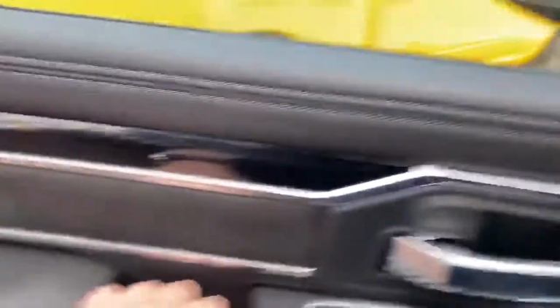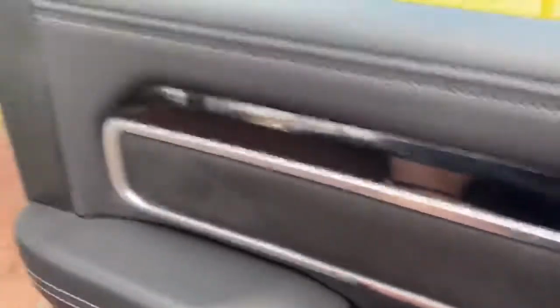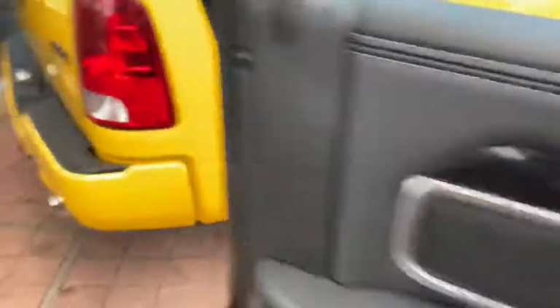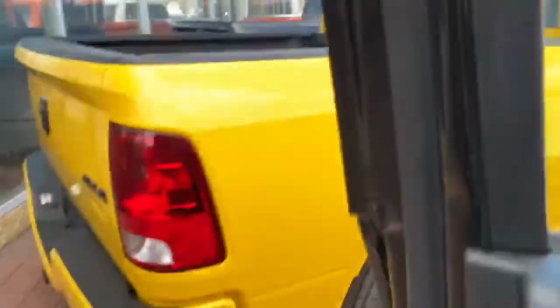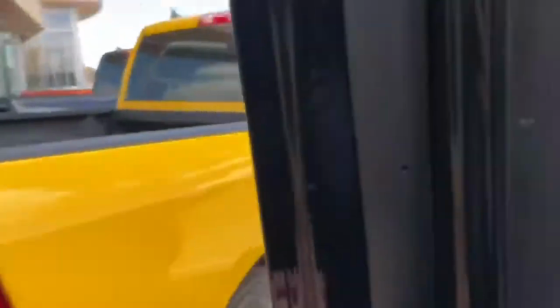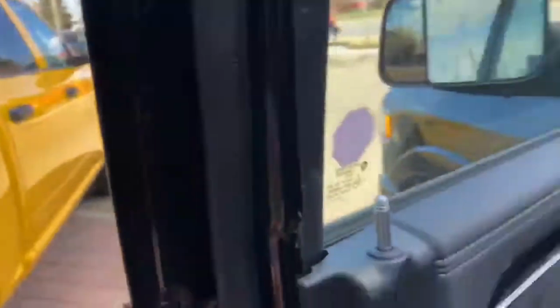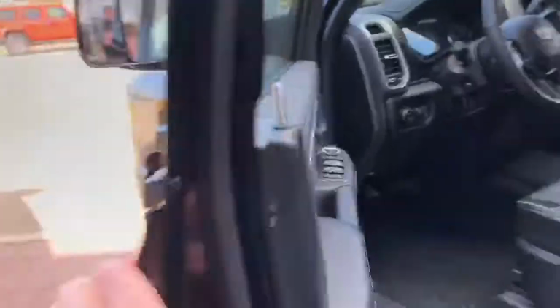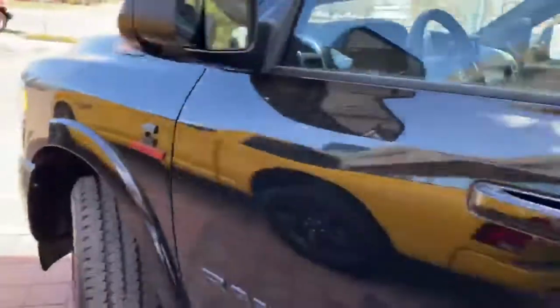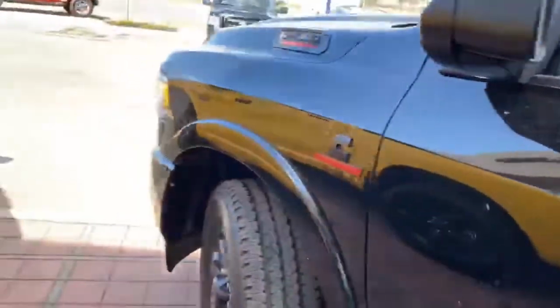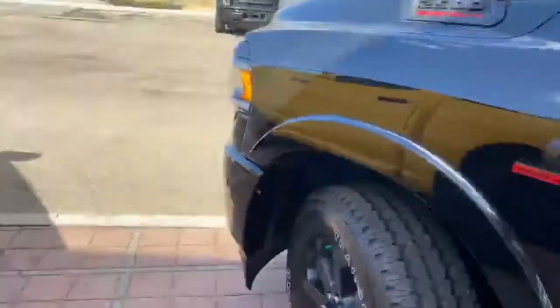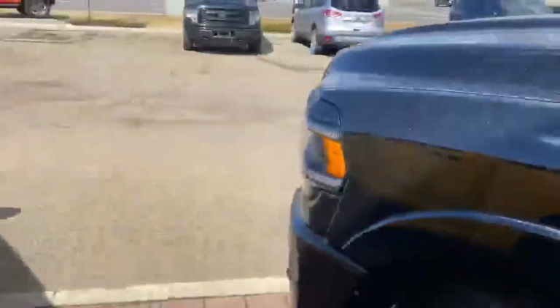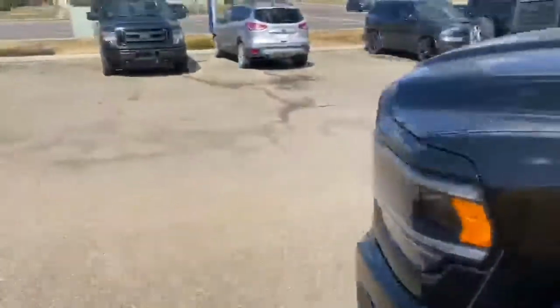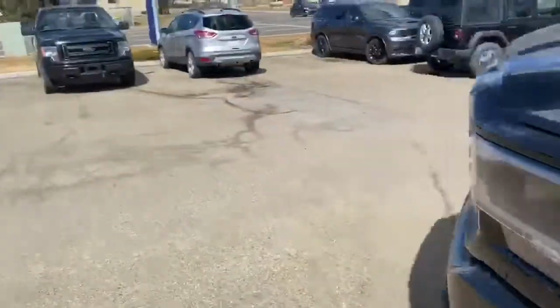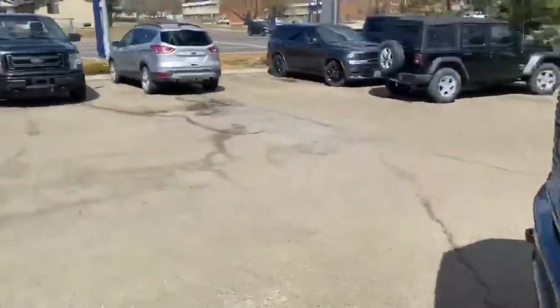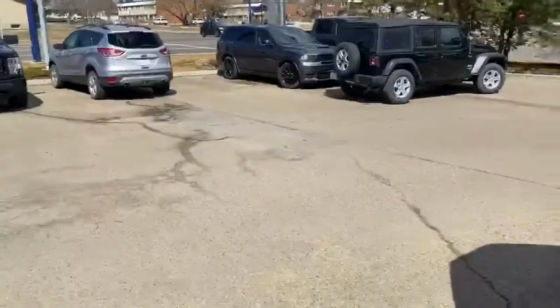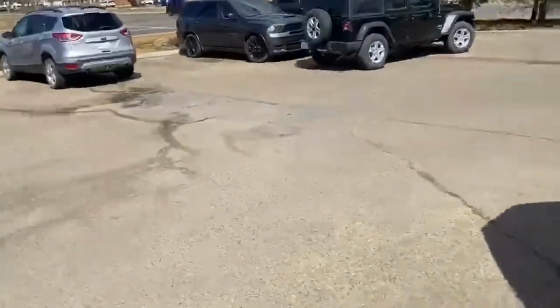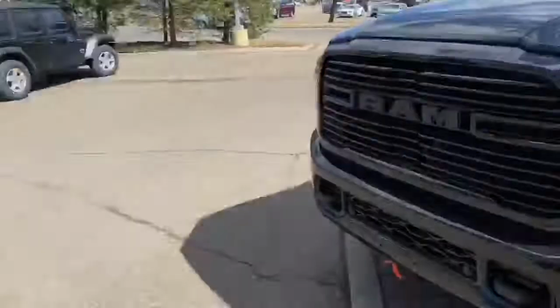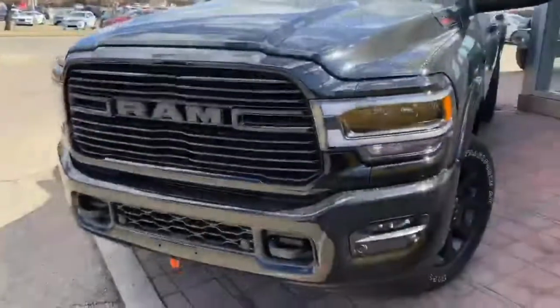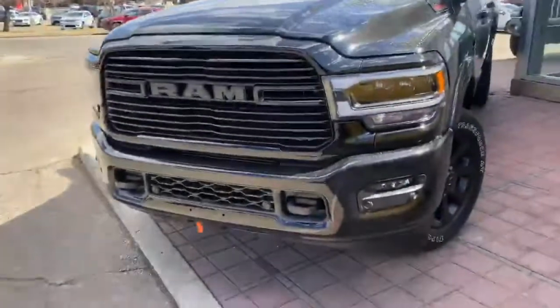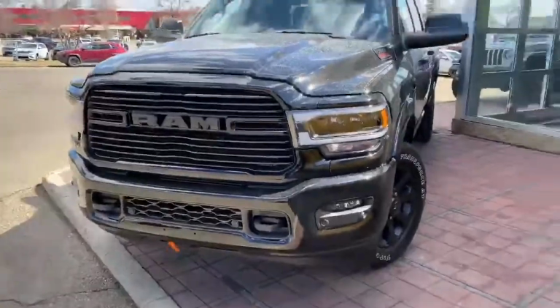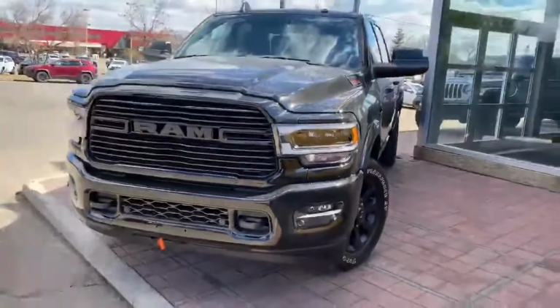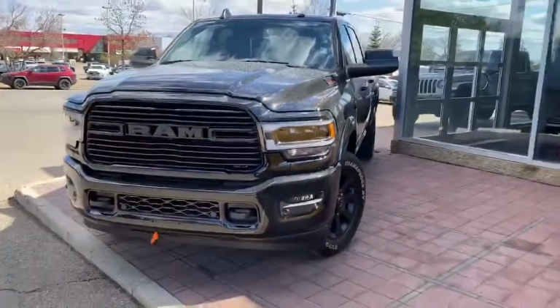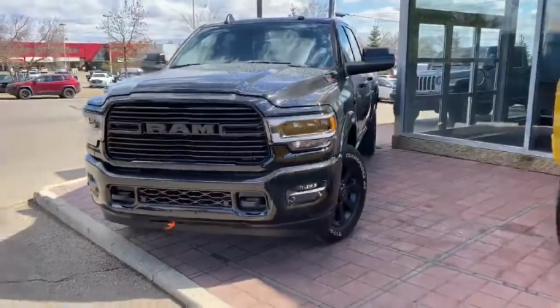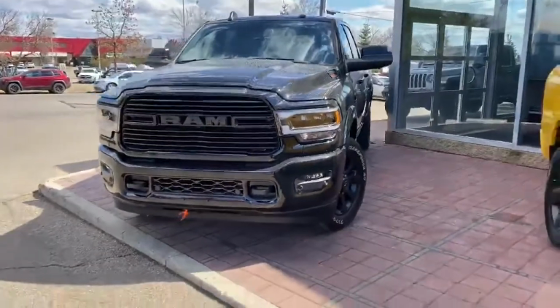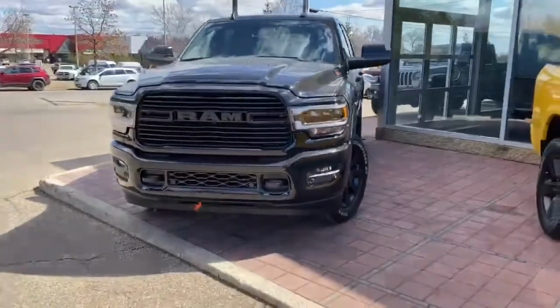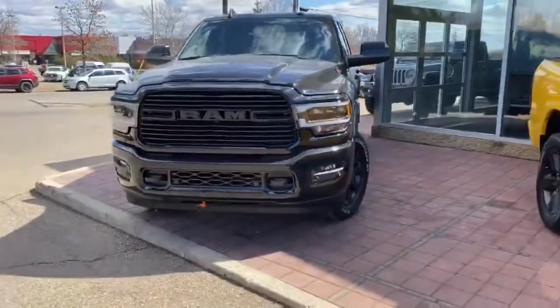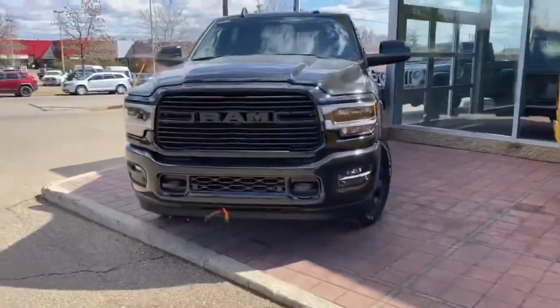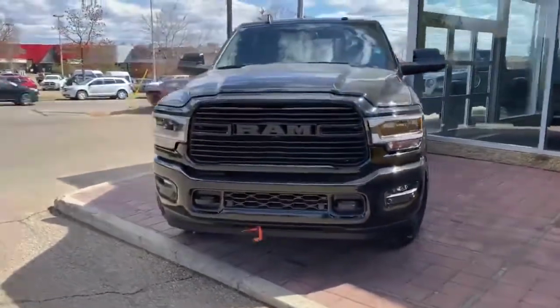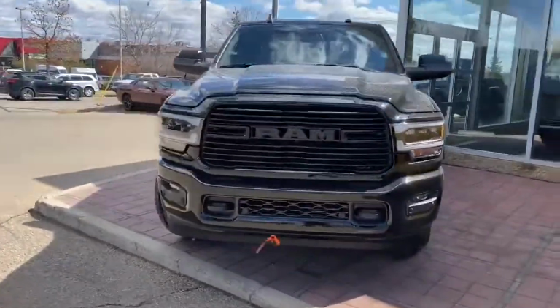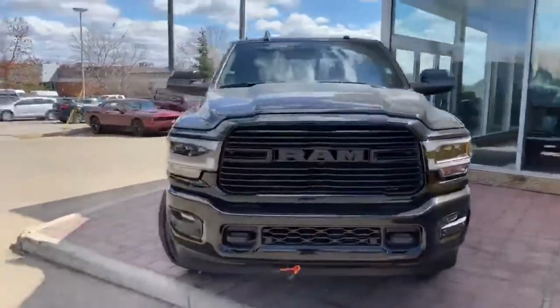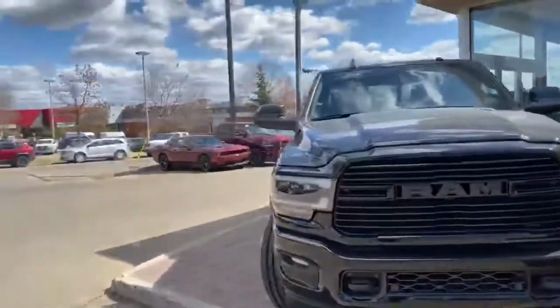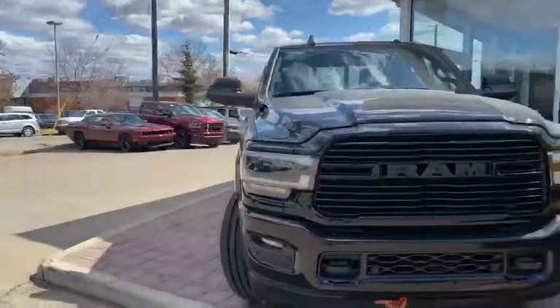I actually have it right up front outside of the showroom if you're able to swing by and have a look at it. We are also offering no-contact test drives — I can drive this truck over to you right now. I'll work out a deal for you.